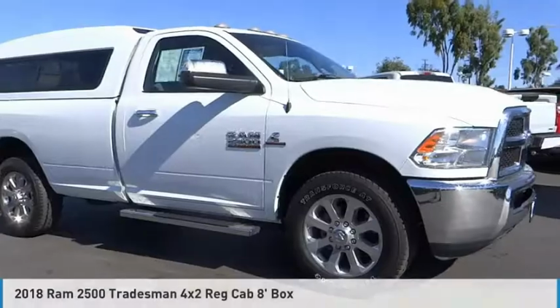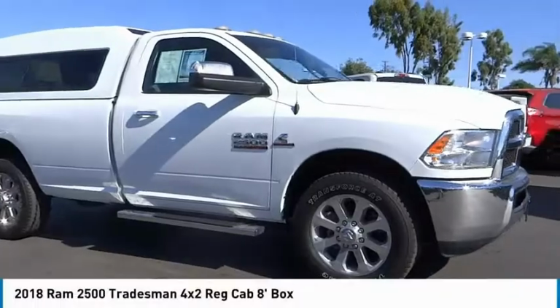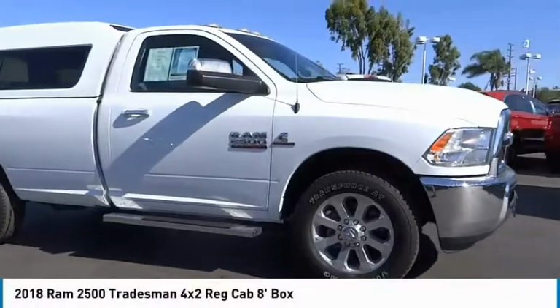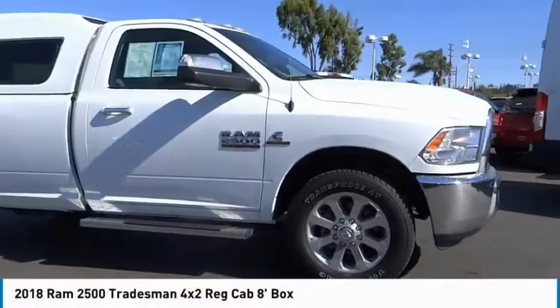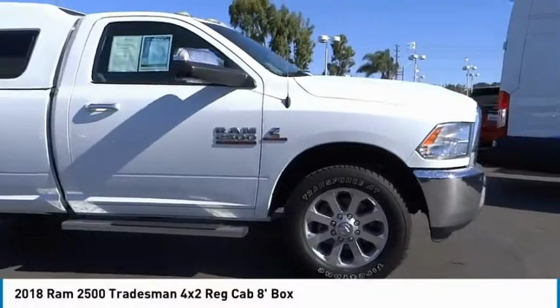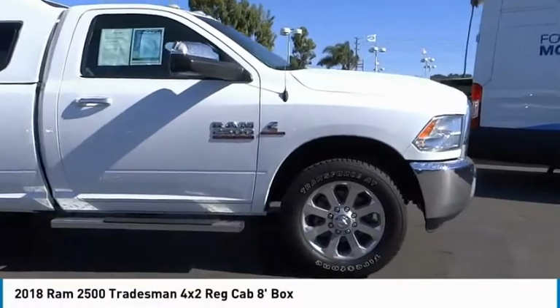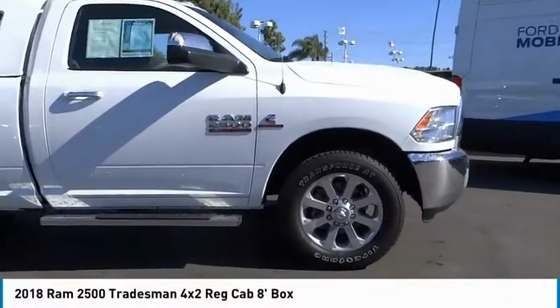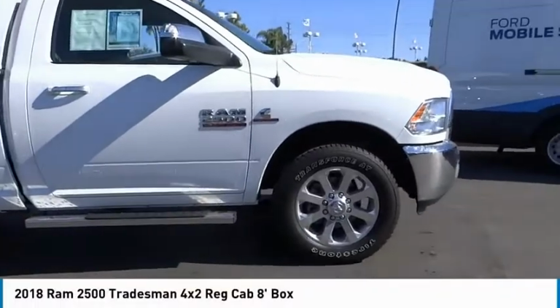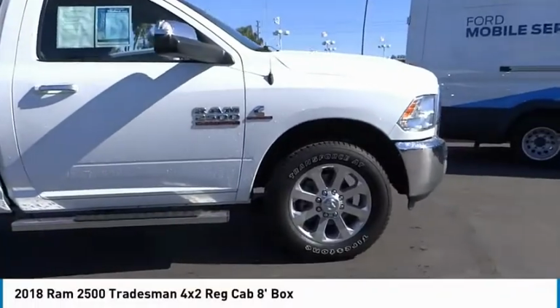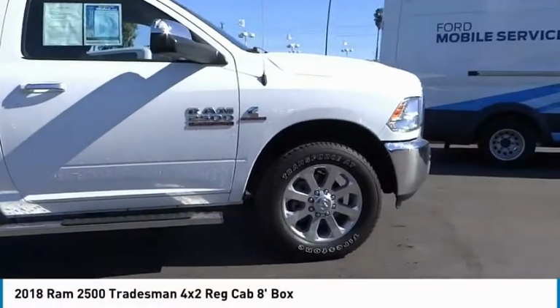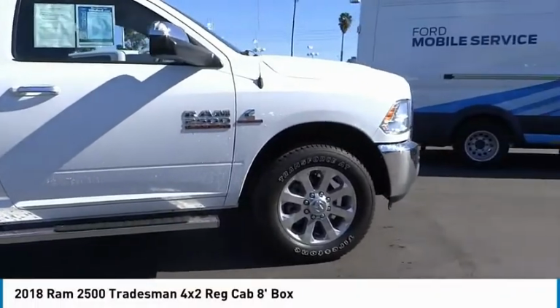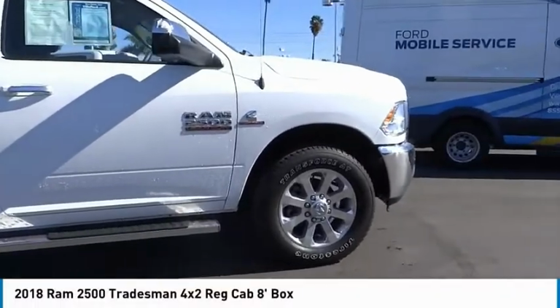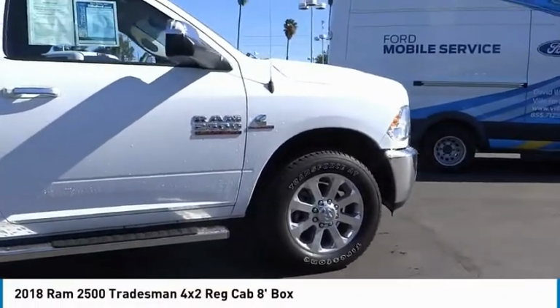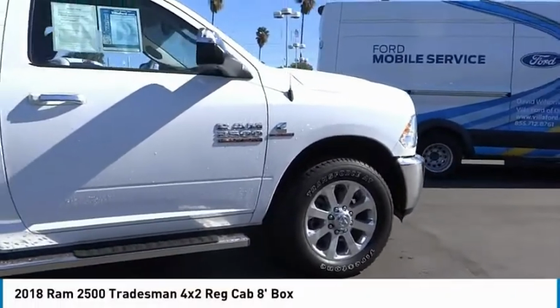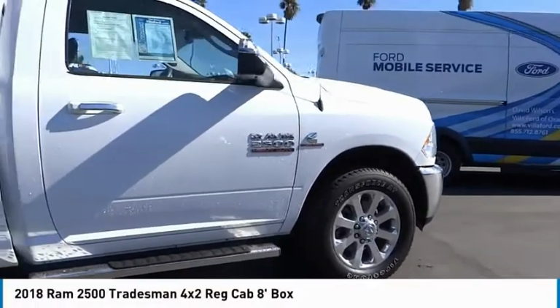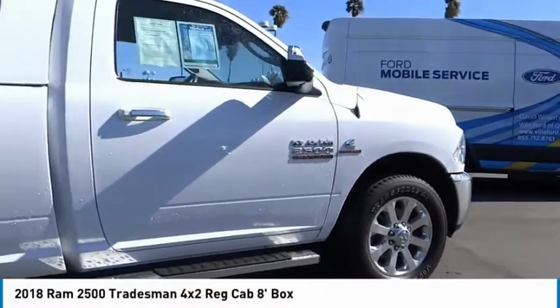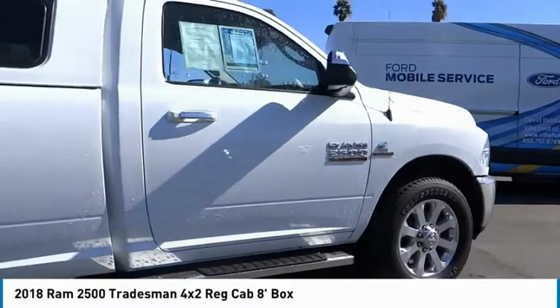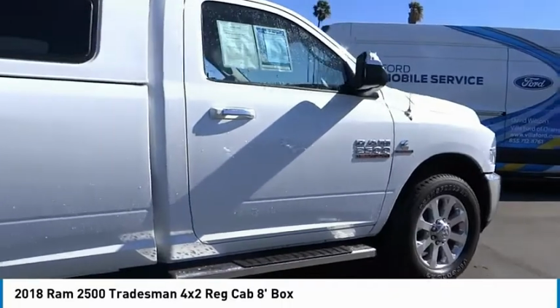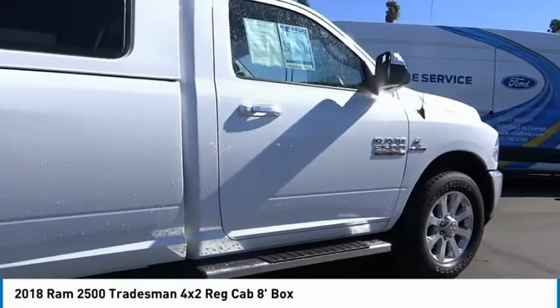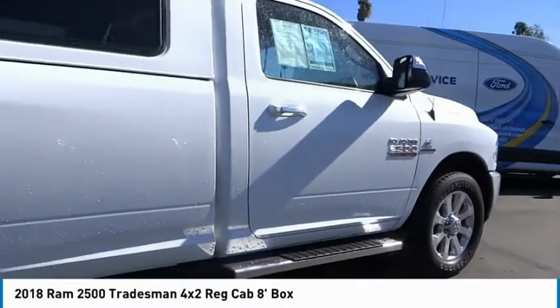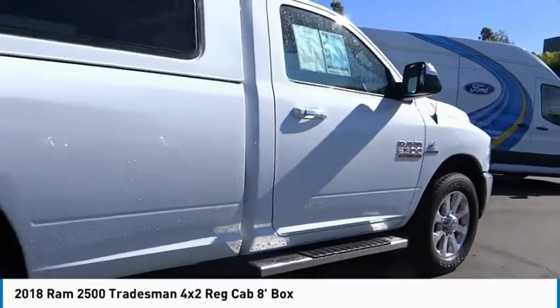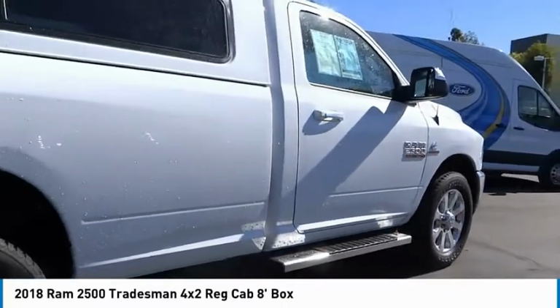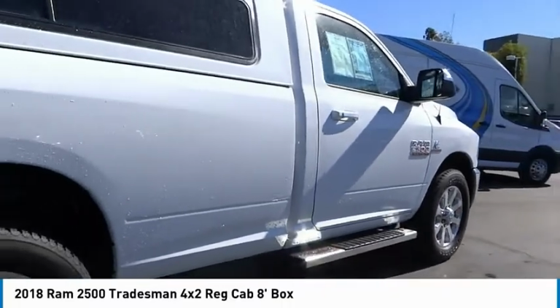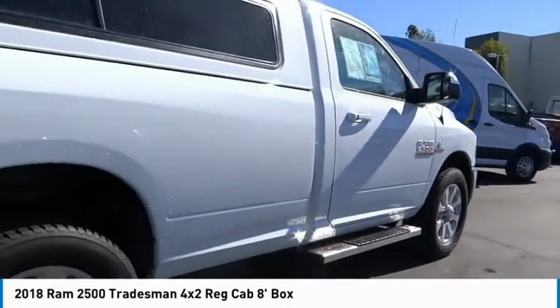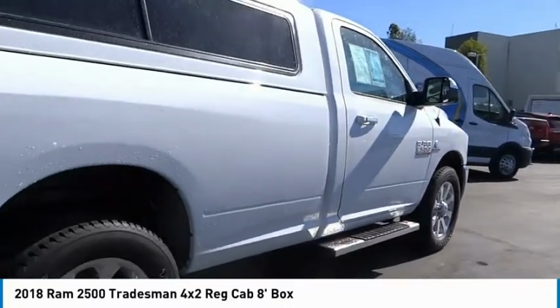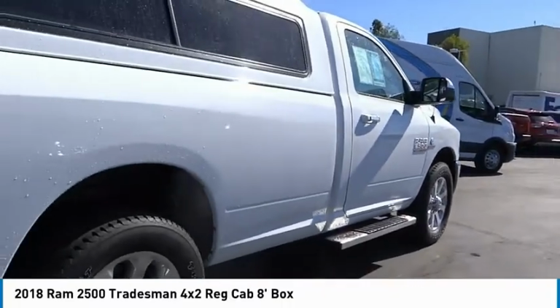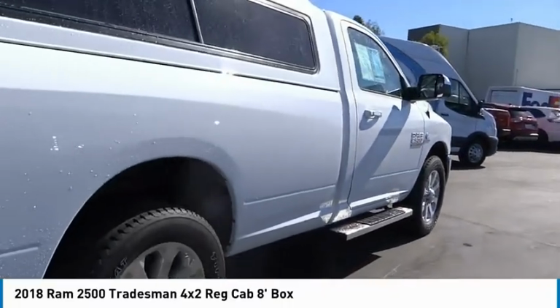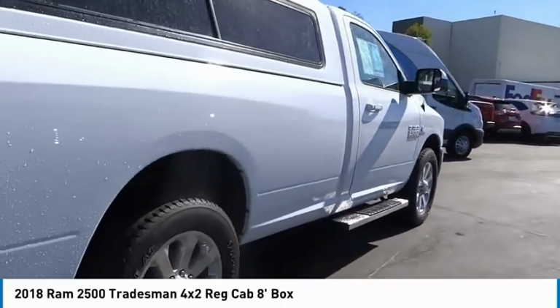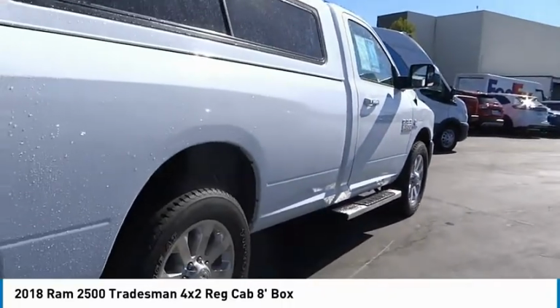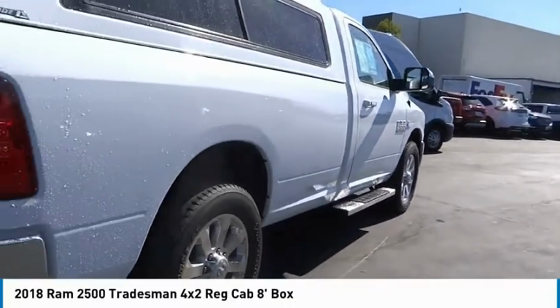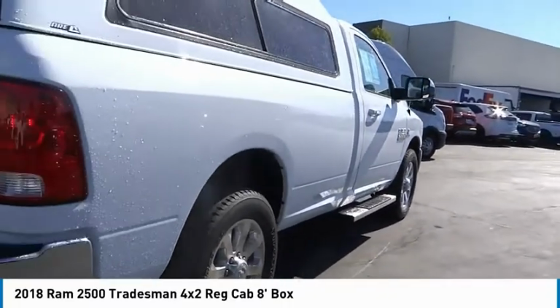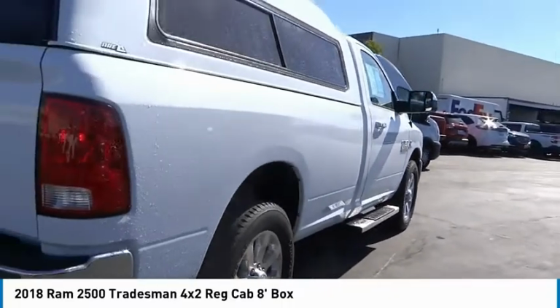Take a ride in the 2018 Ram 2500. The Ram 2500 is the 2010 Truck of the Year winner and the hardest working truck in the tow business.